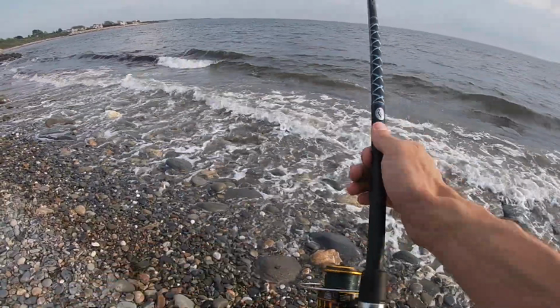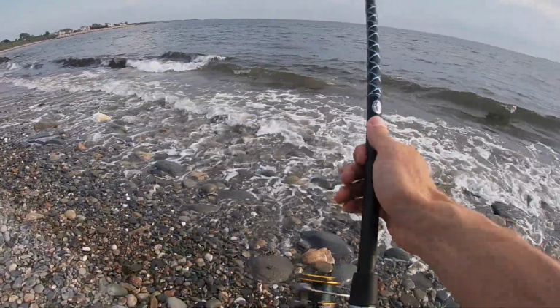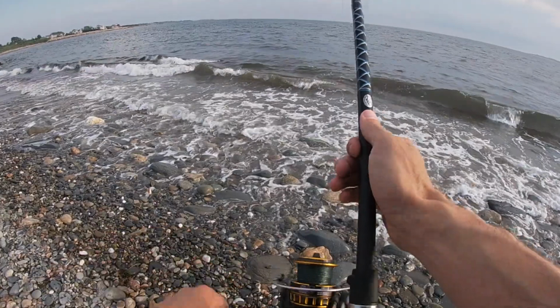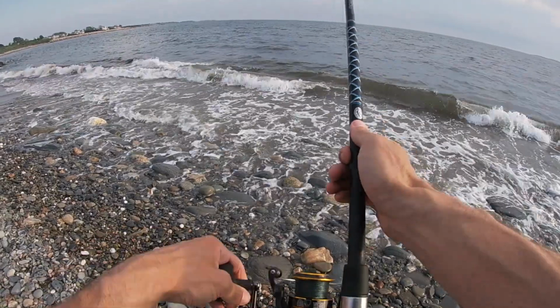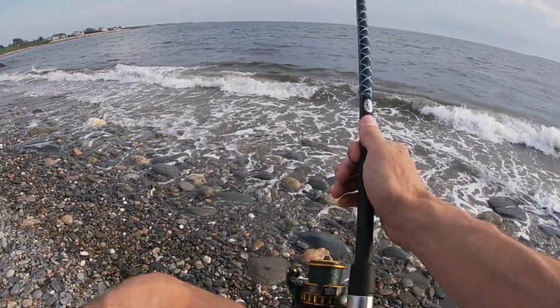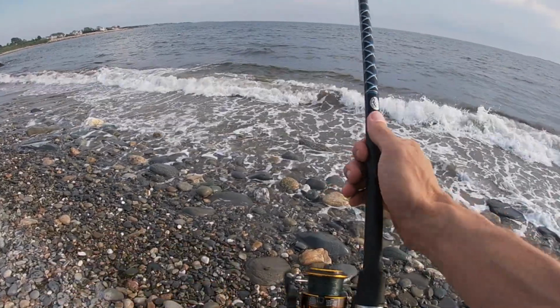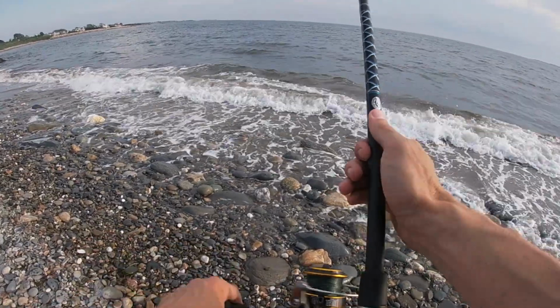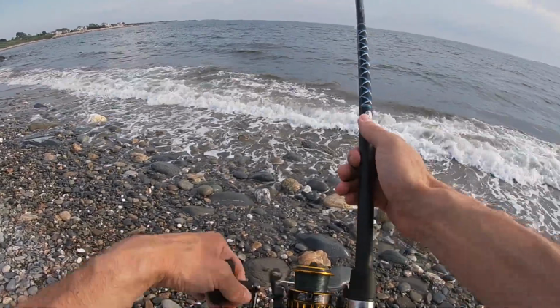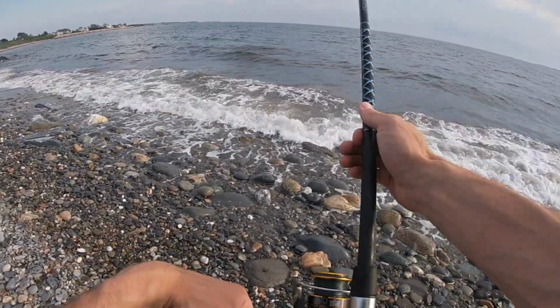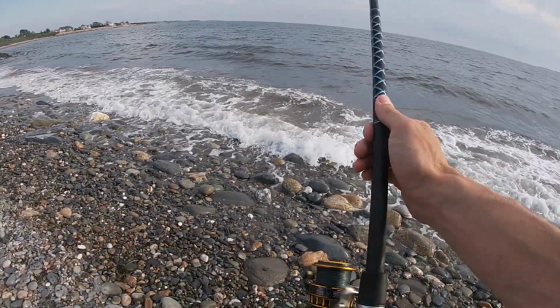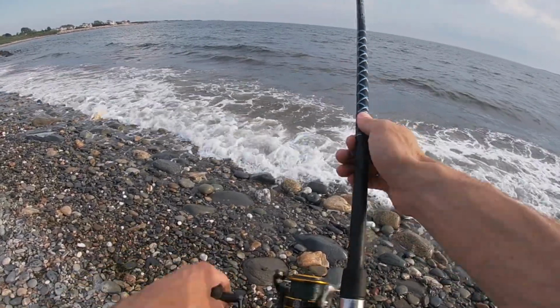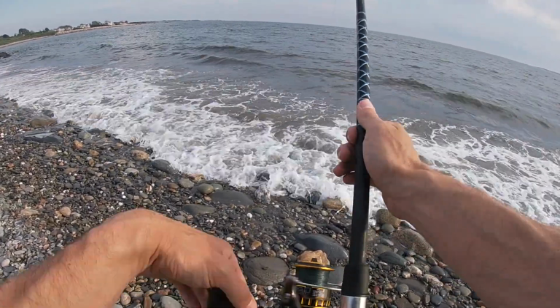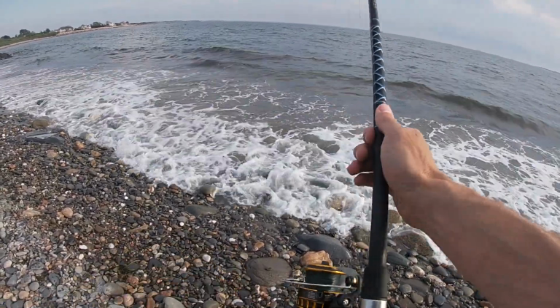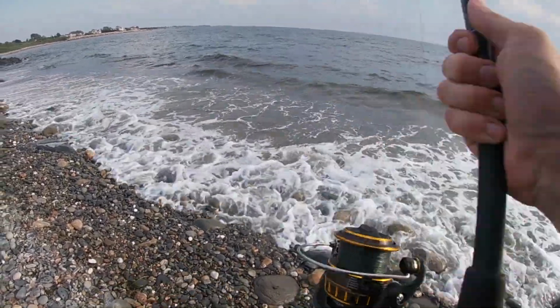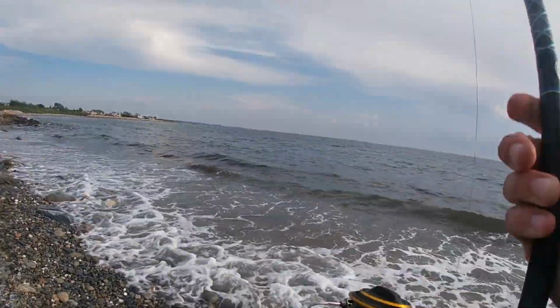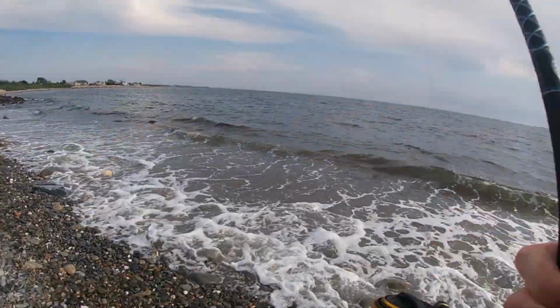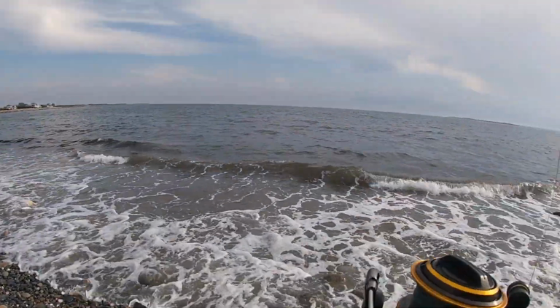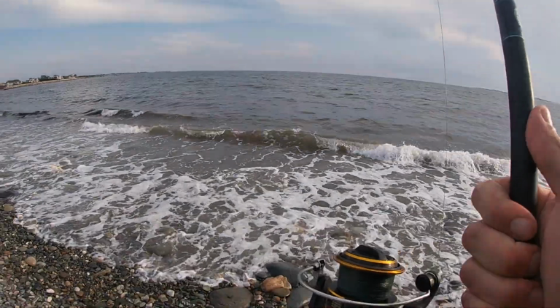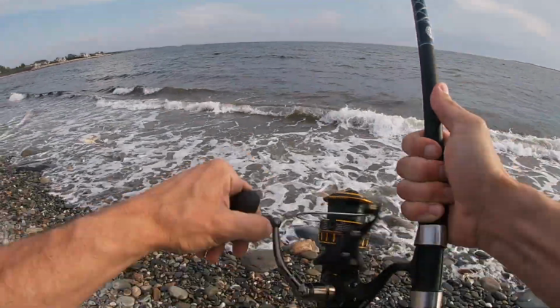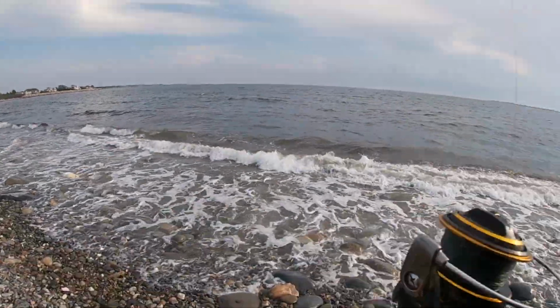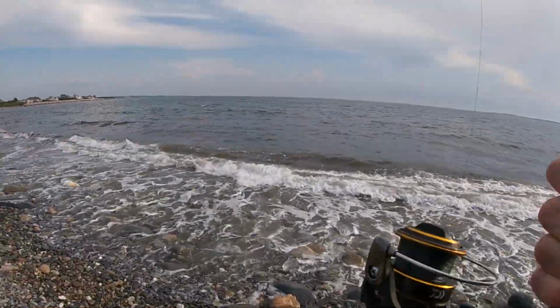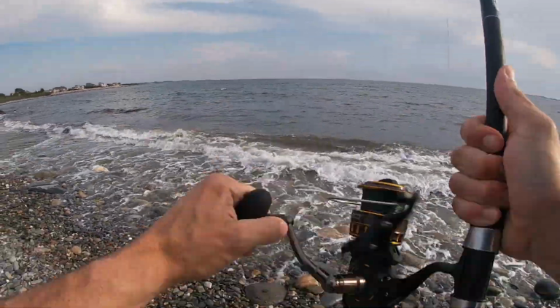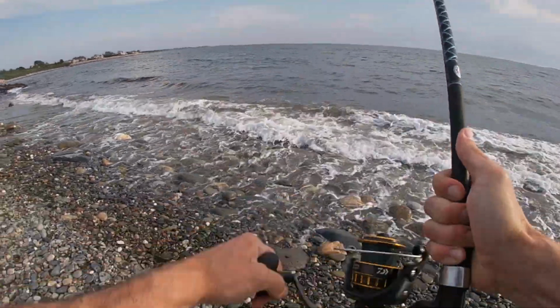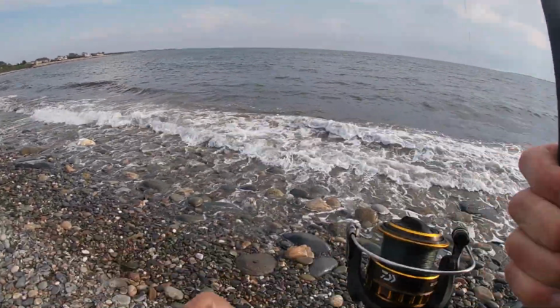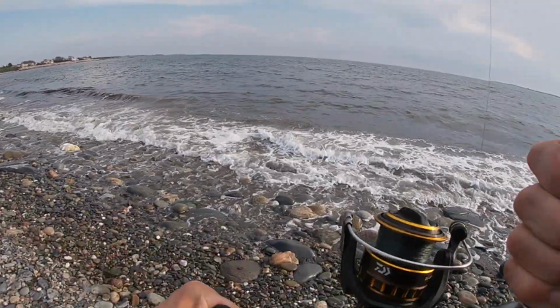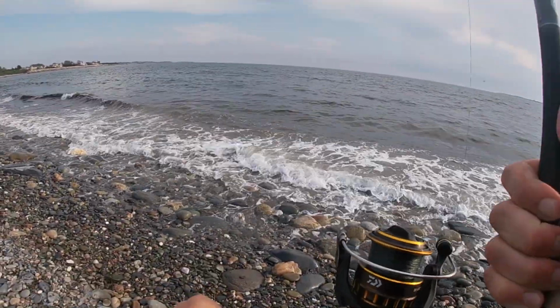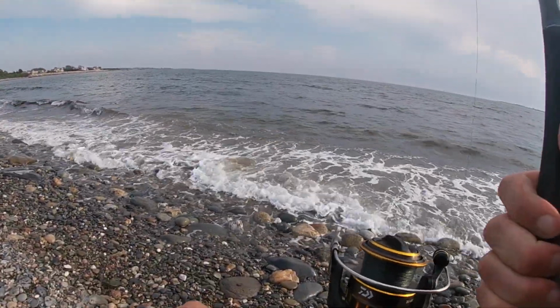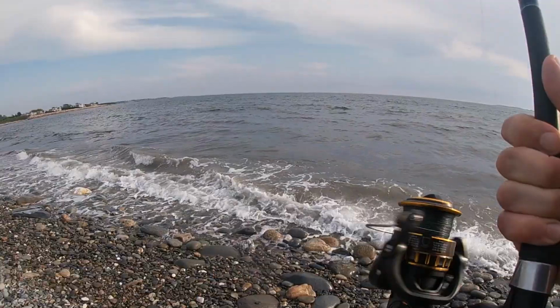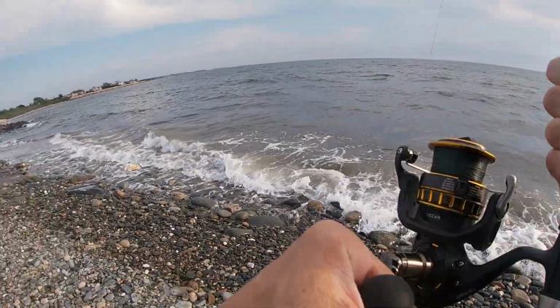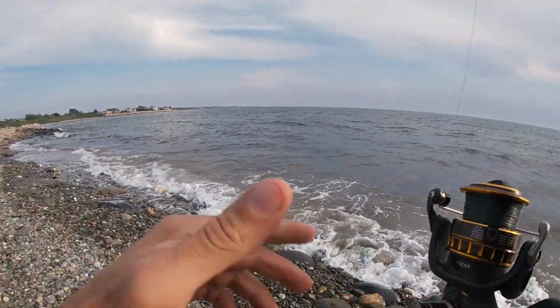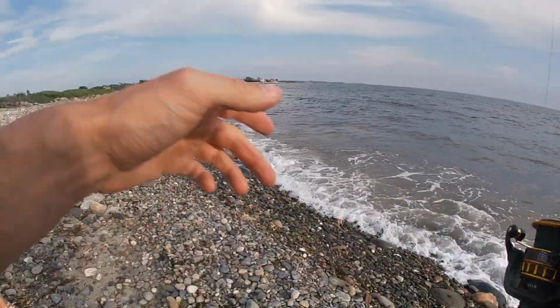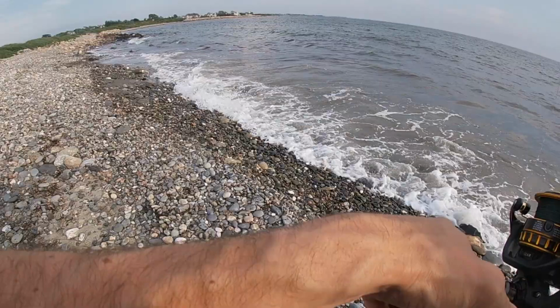Oh wow, that was a good hit — got him! Alright, let's bring him over to the sand.